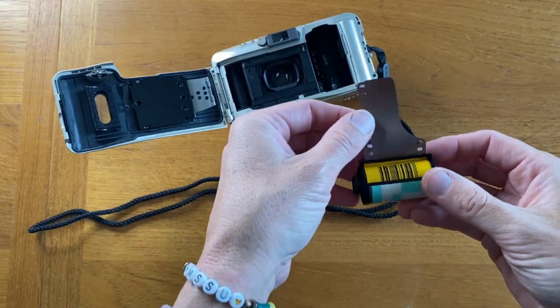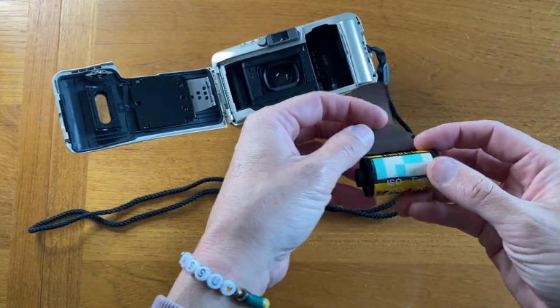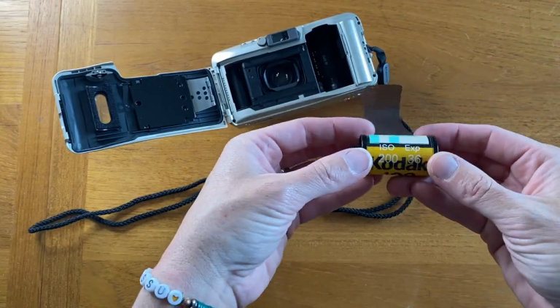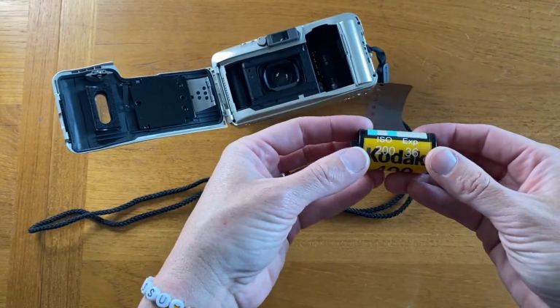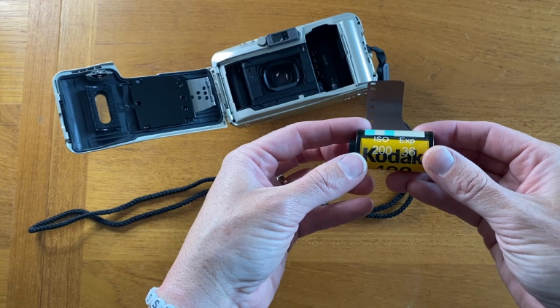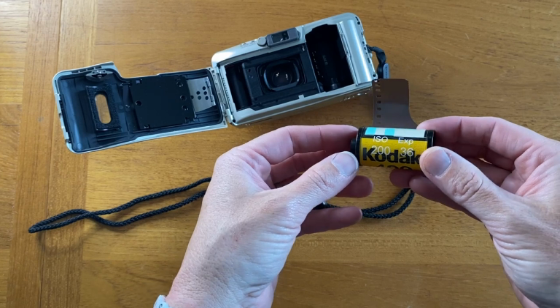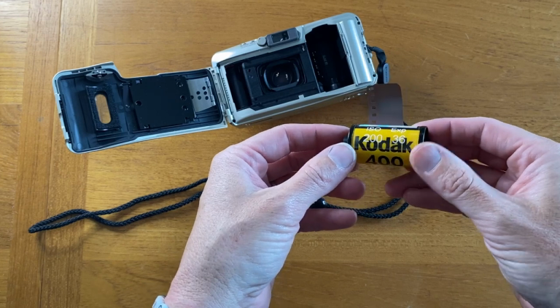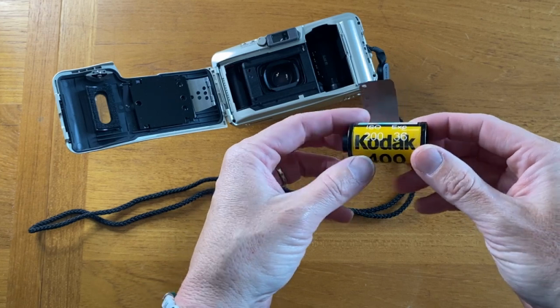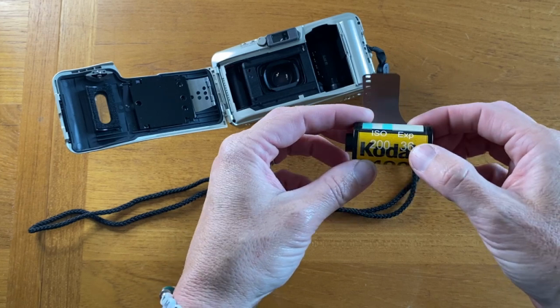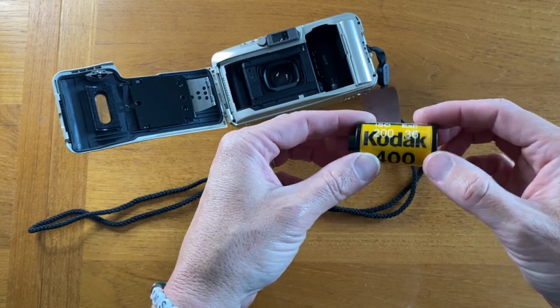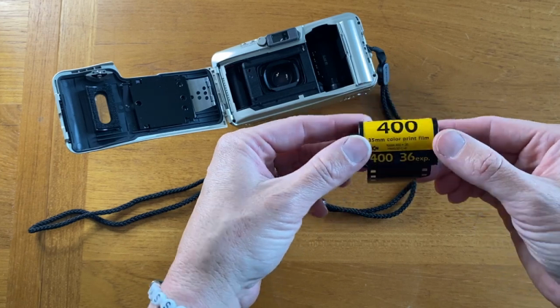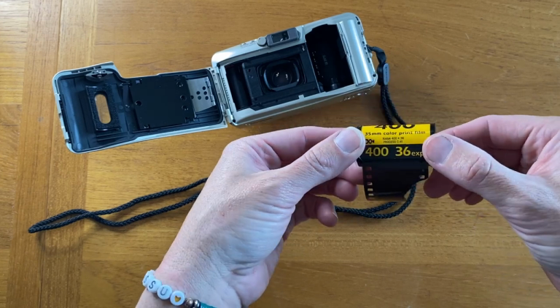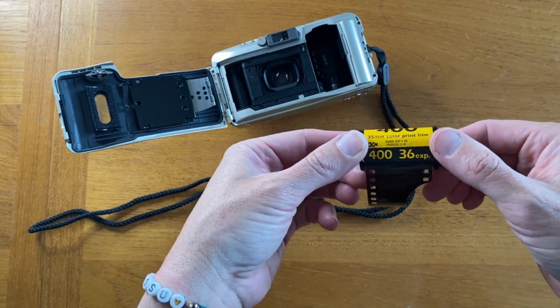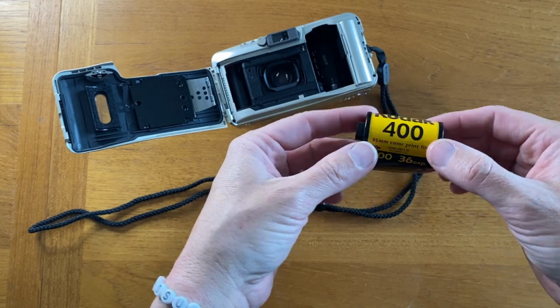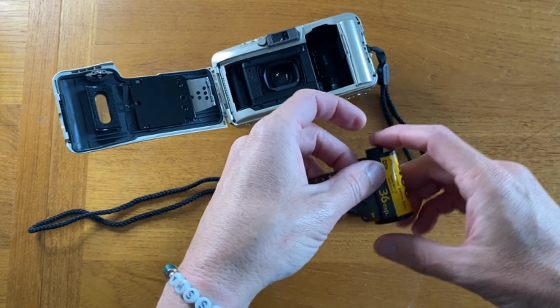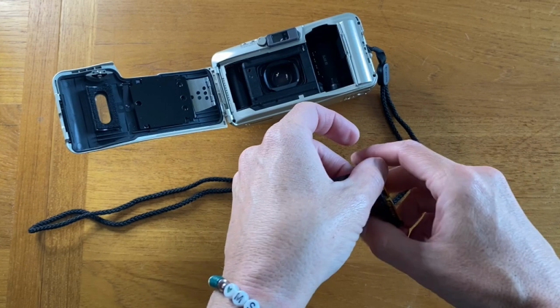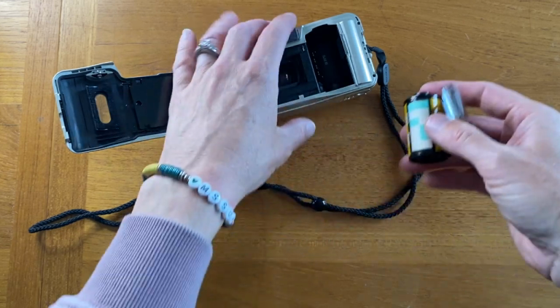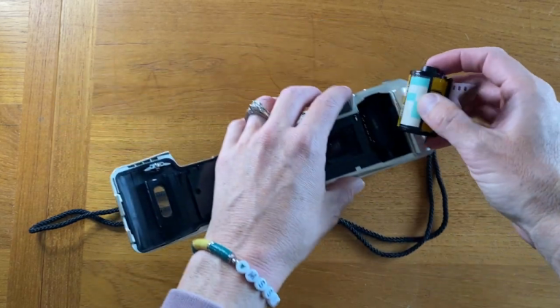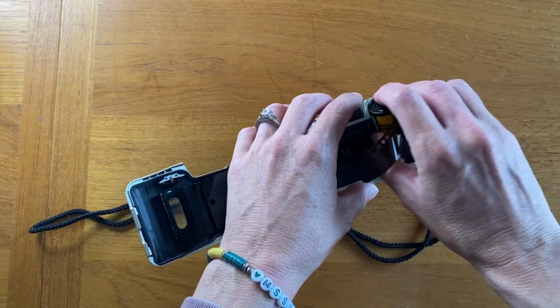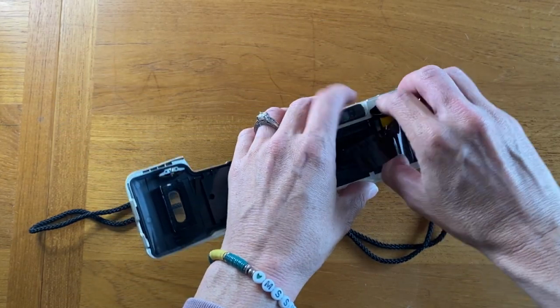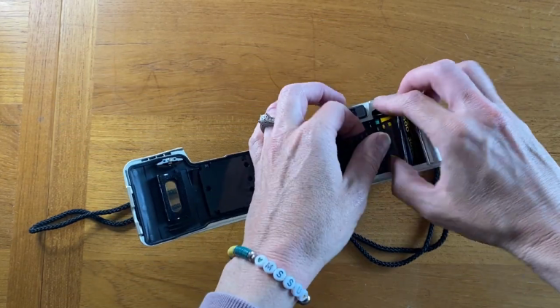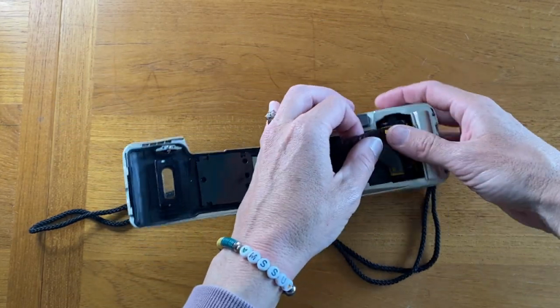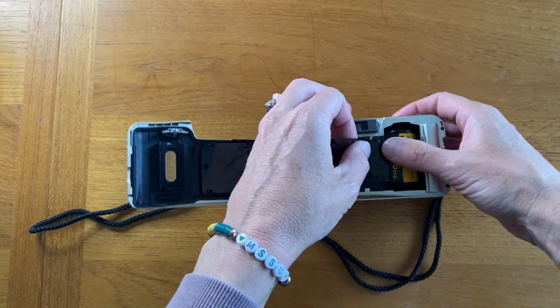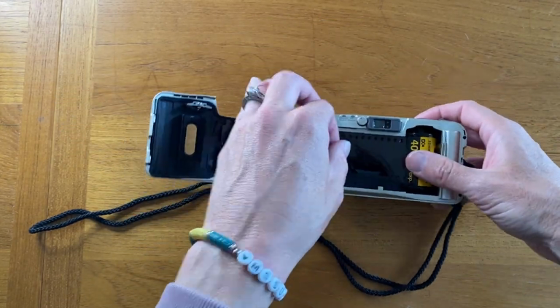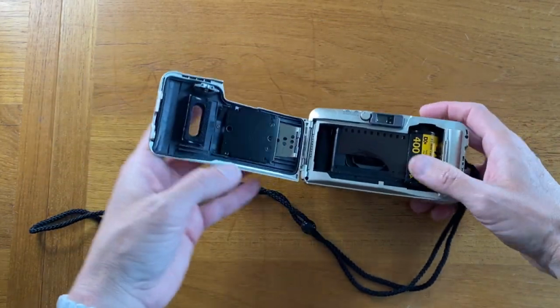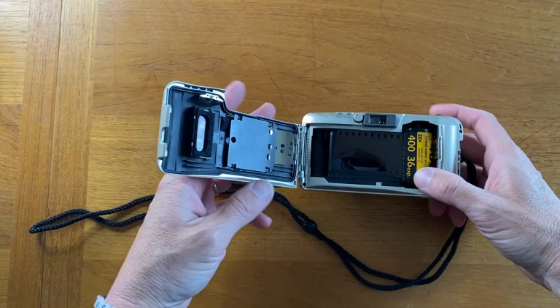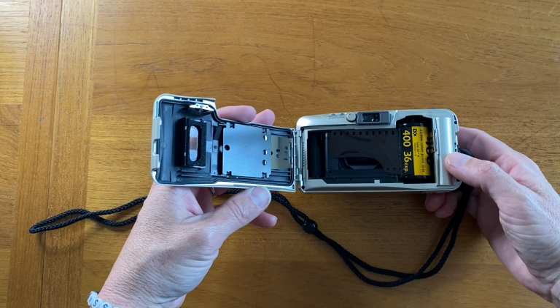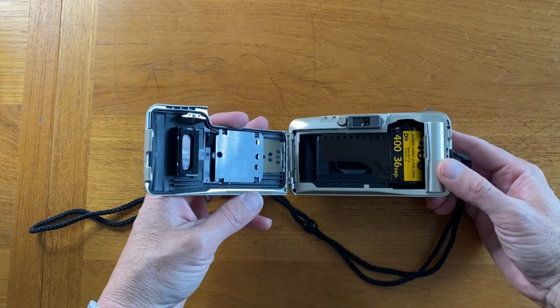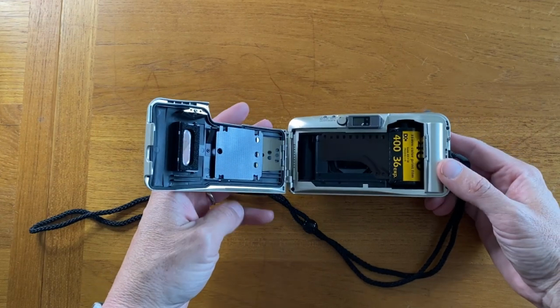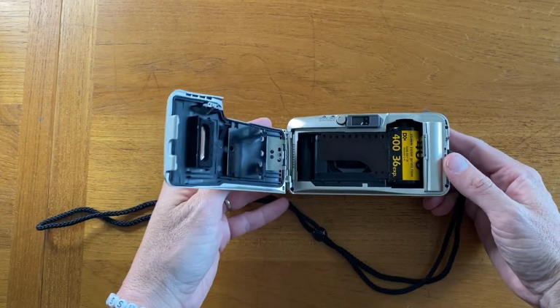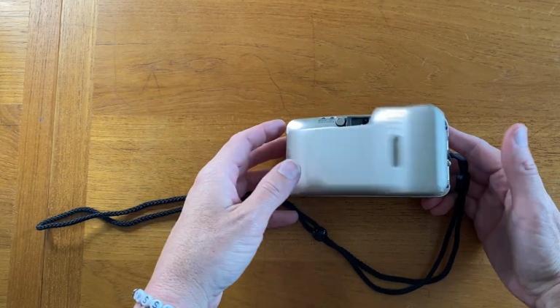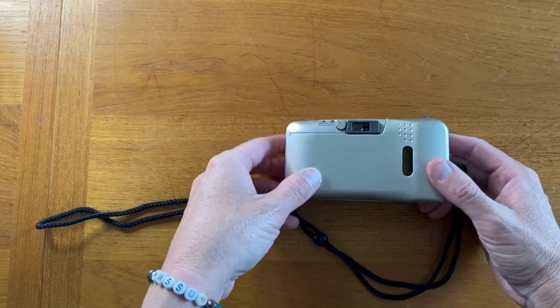So here you have it. I put on one of the ISO 200 36-exposure stickers, and now I can just pop it into the camera and the camera will read that instead of the ISO 400, and I'll be all set.